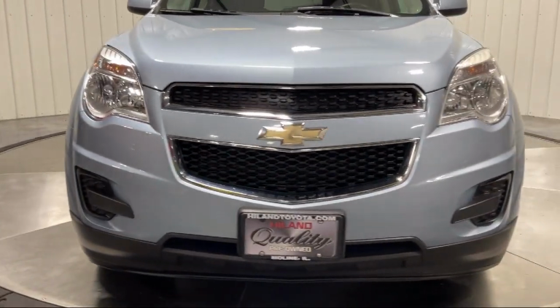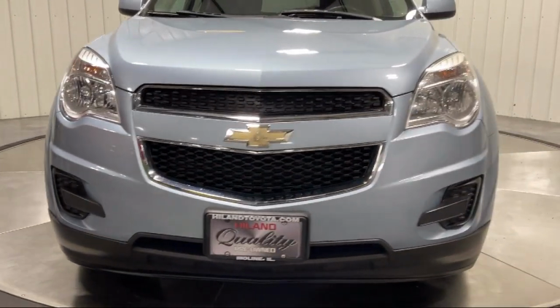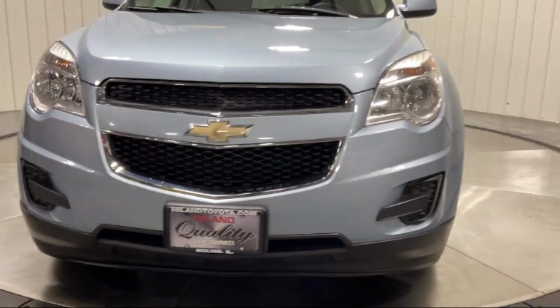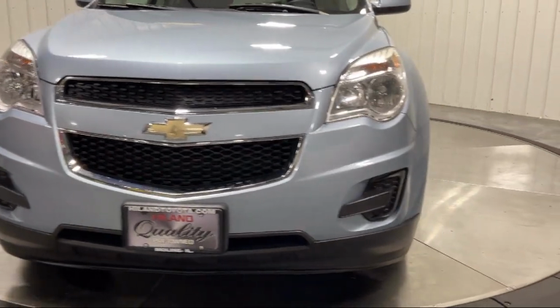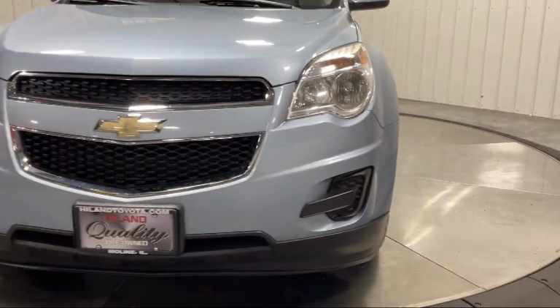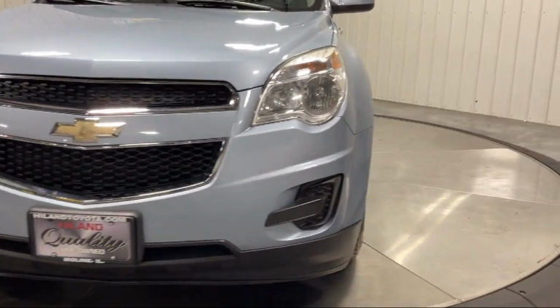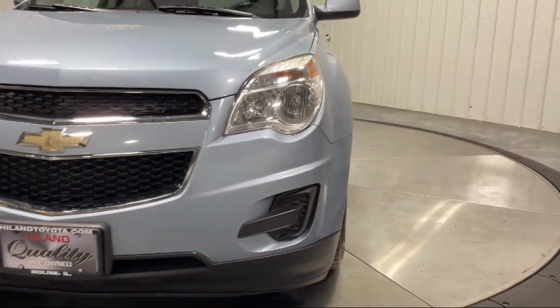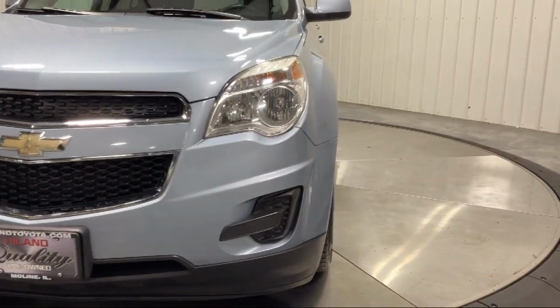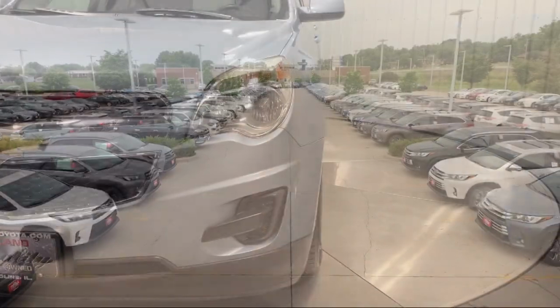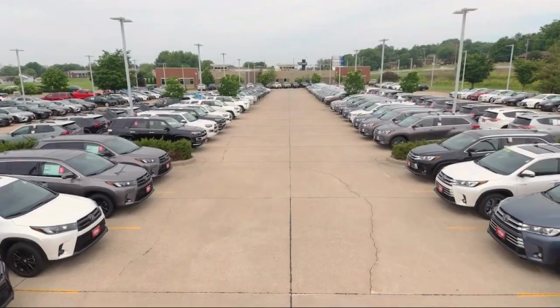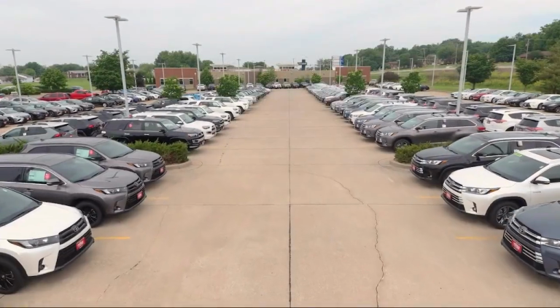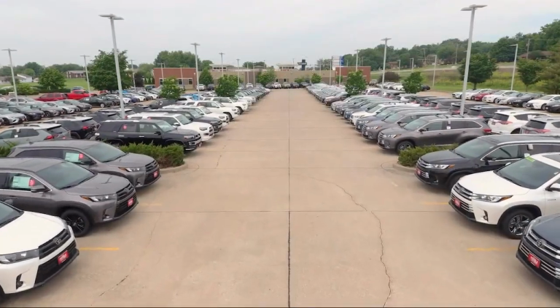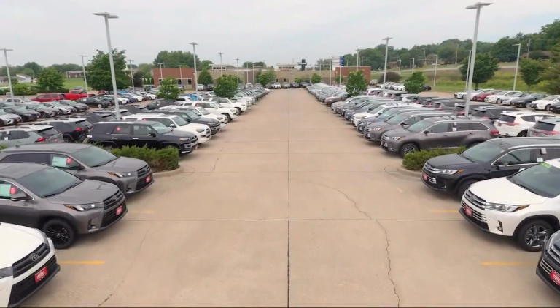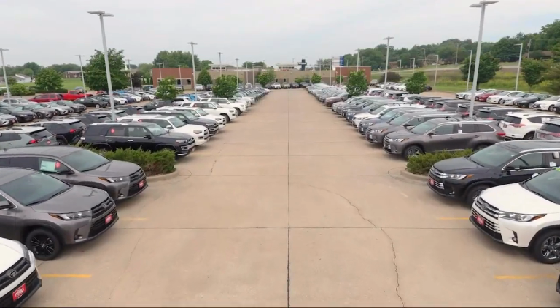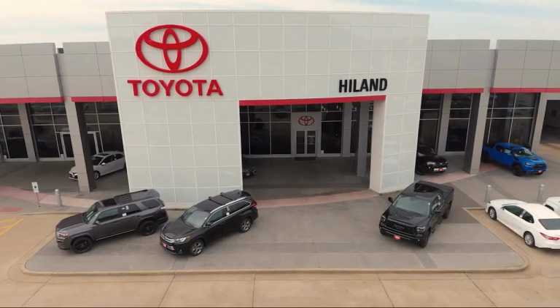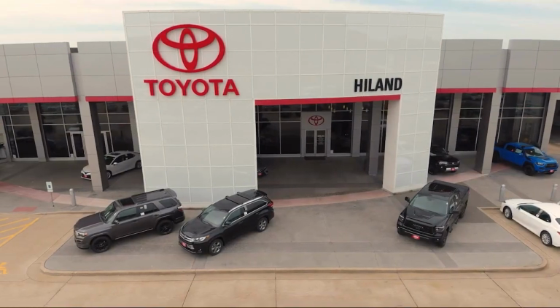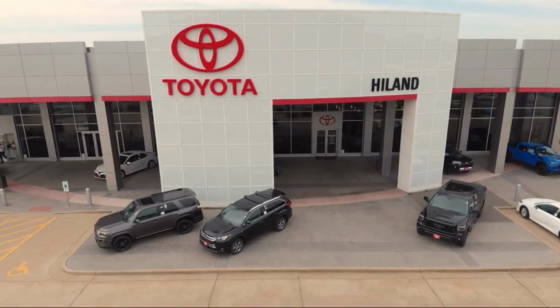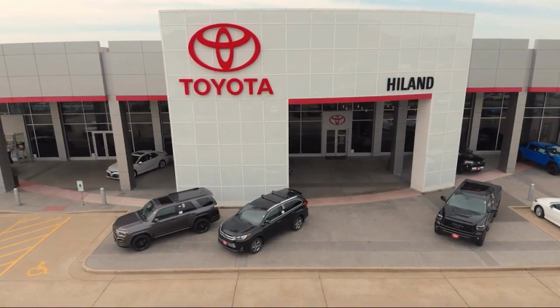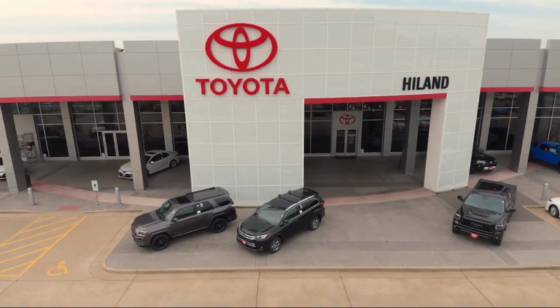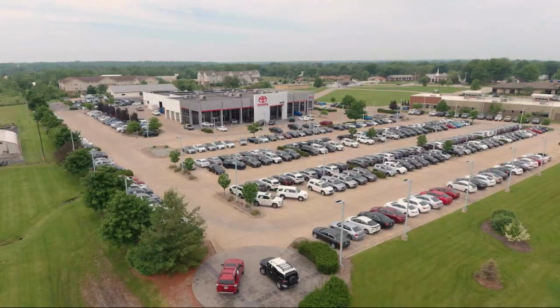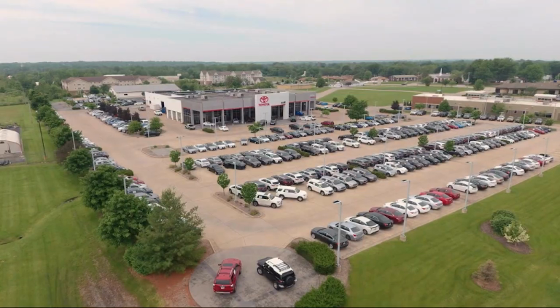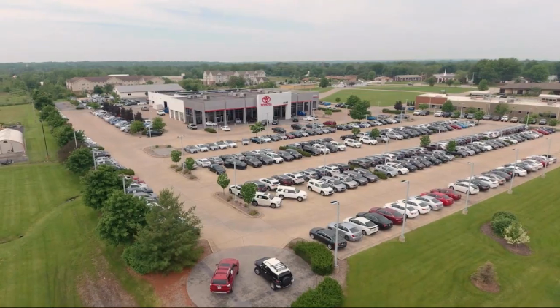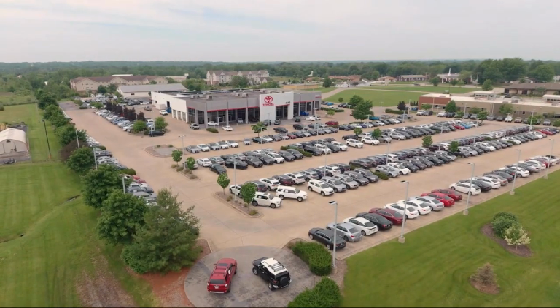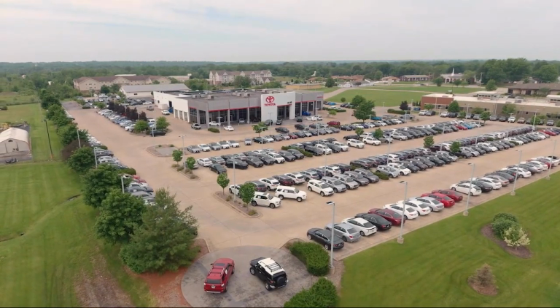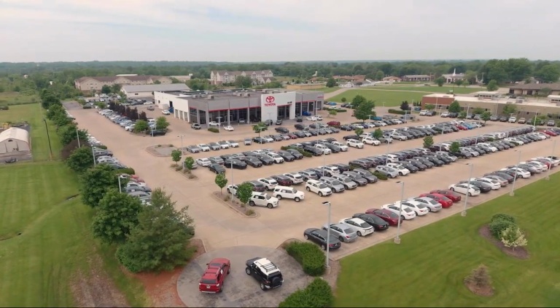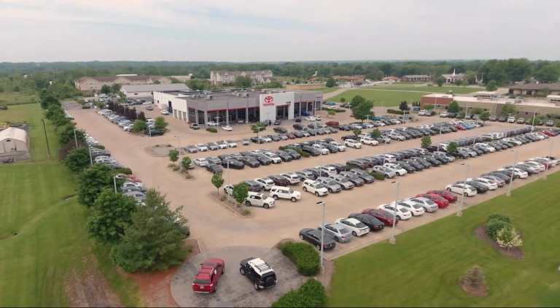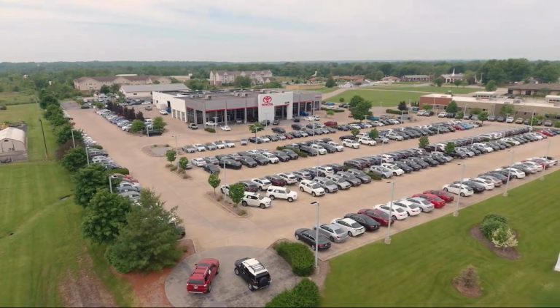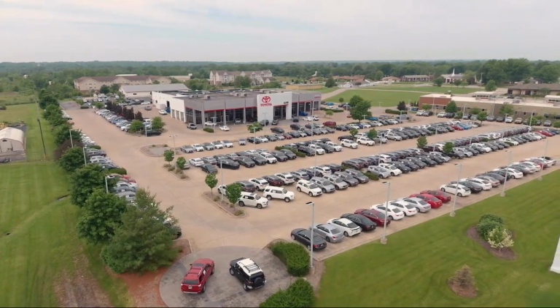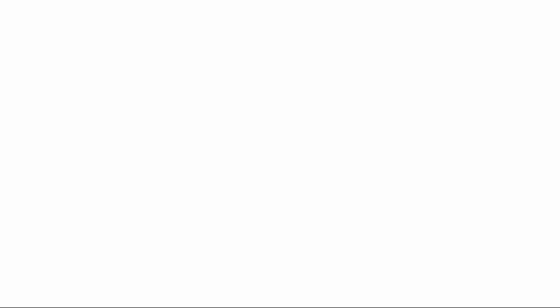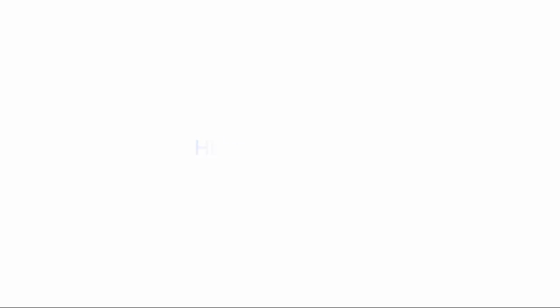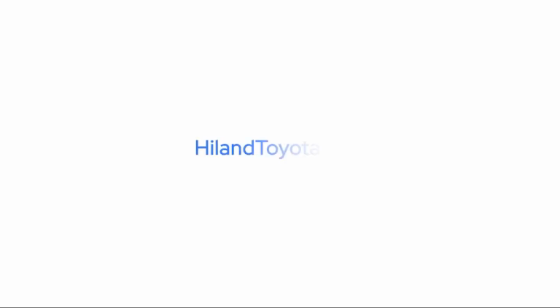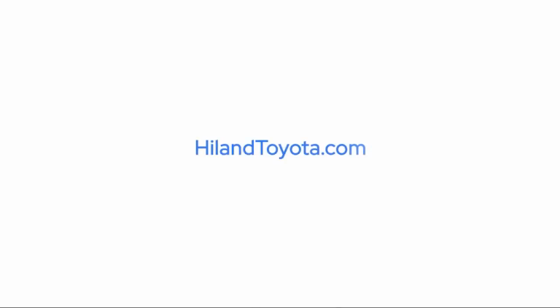Visit our friendly and knowledgeable staff today at our dealership on John Deere Road and 53rd Street in Moline, or online at HighlandToyota.com.